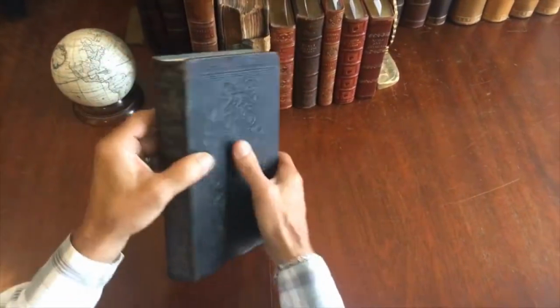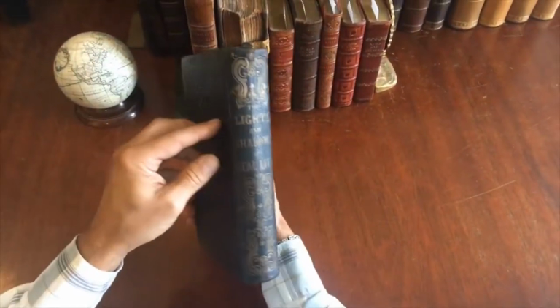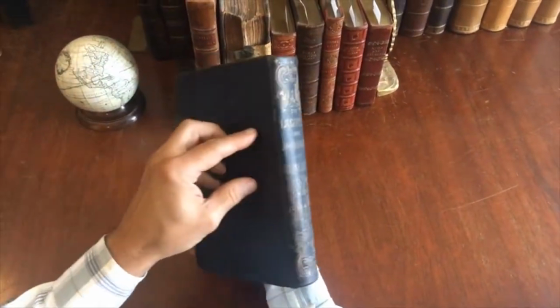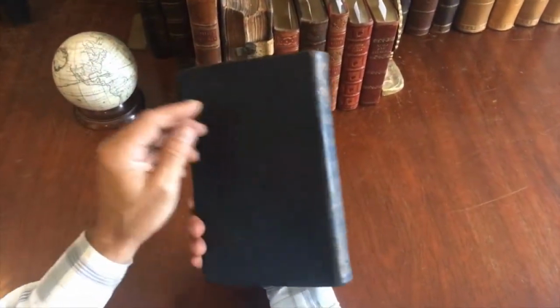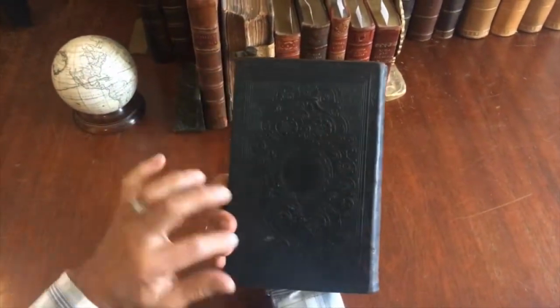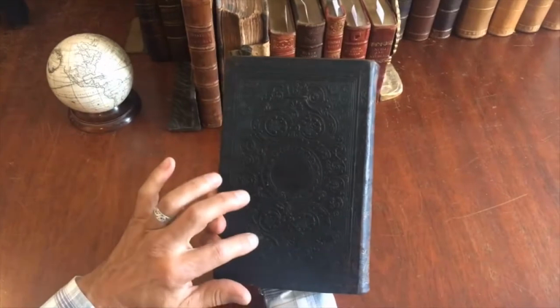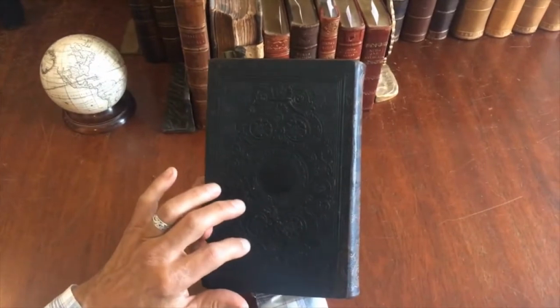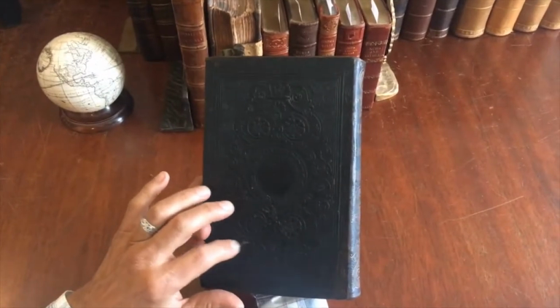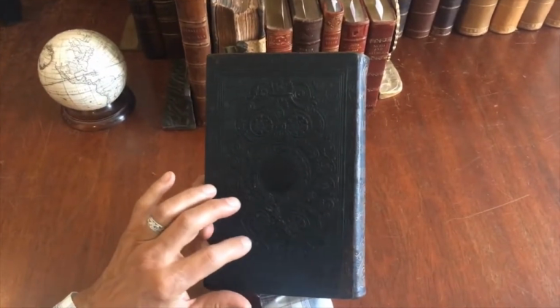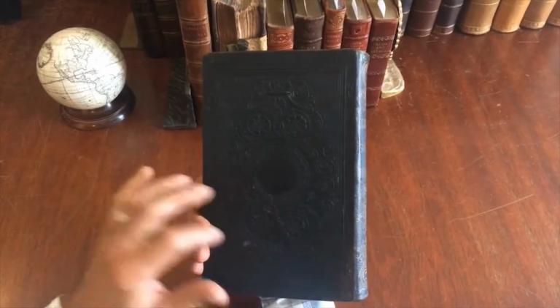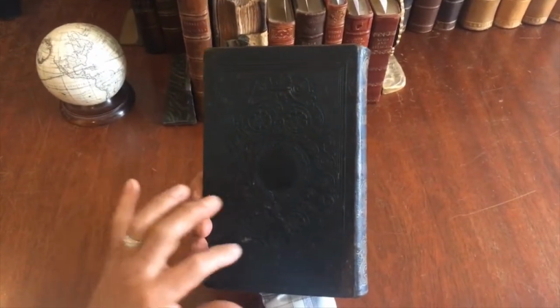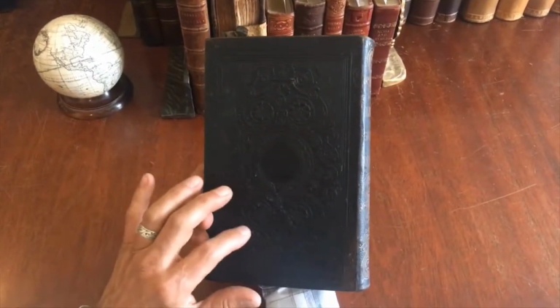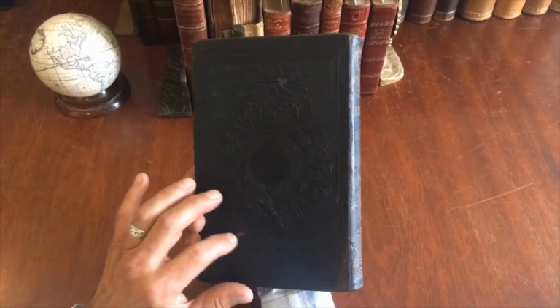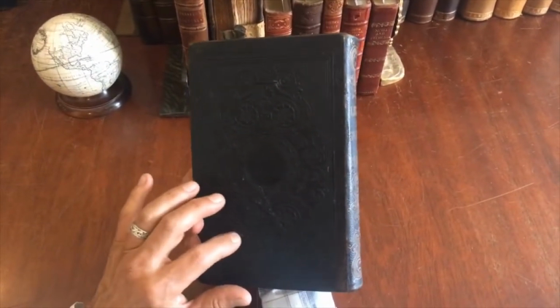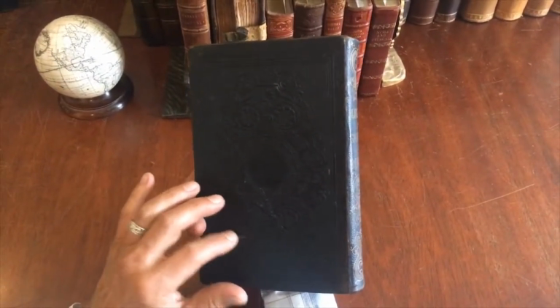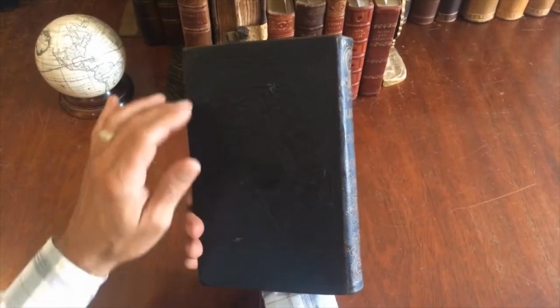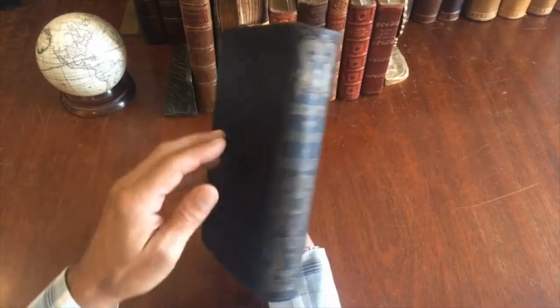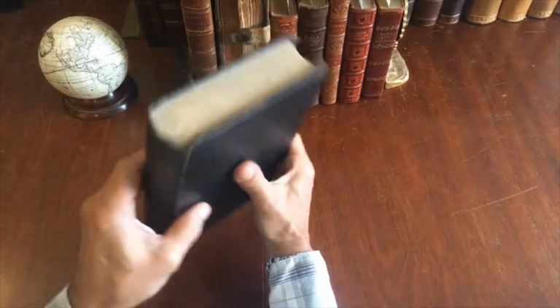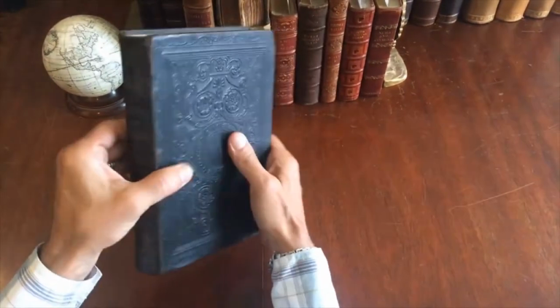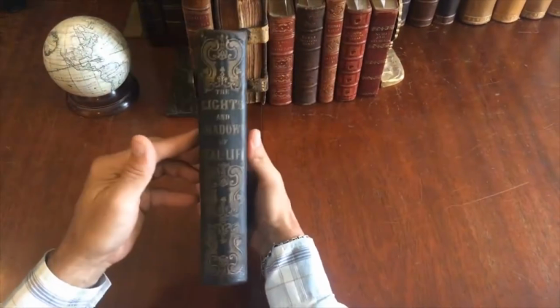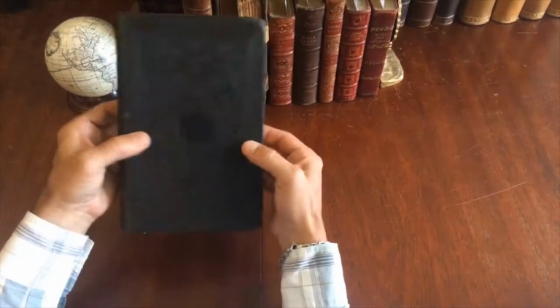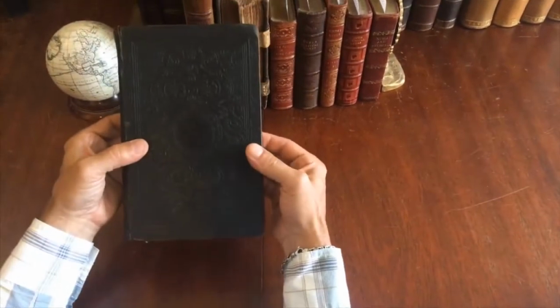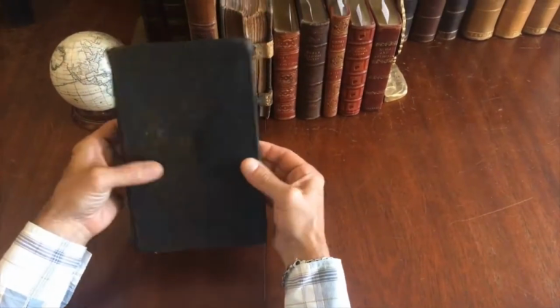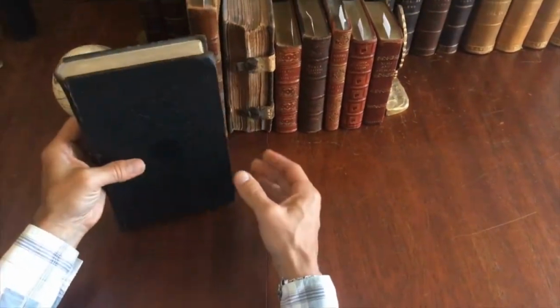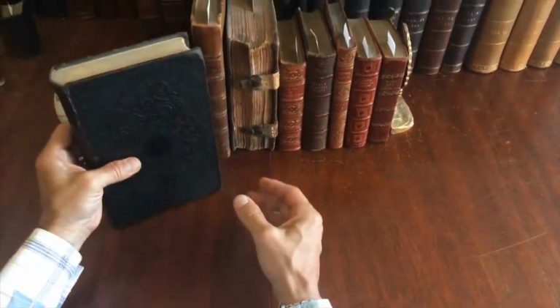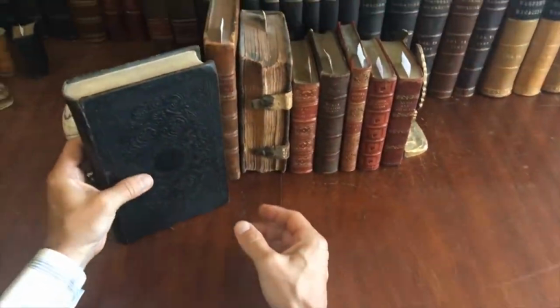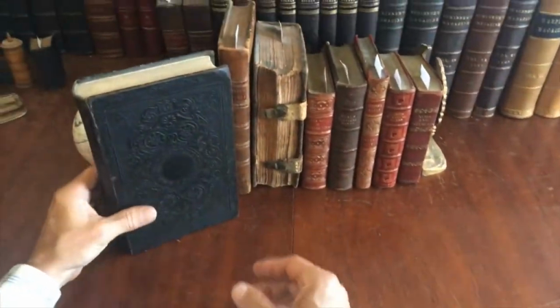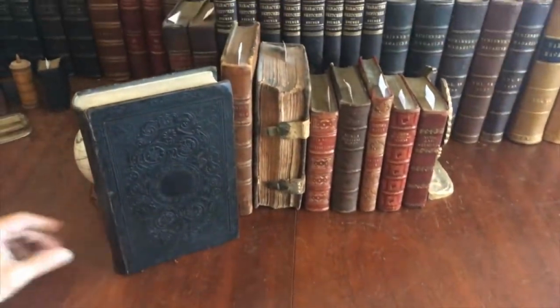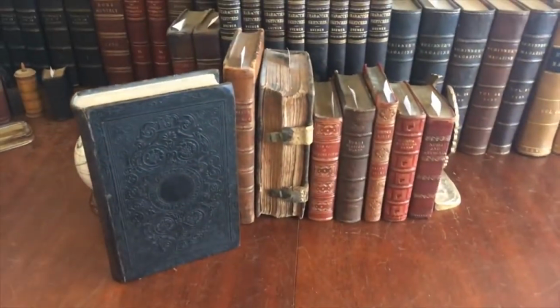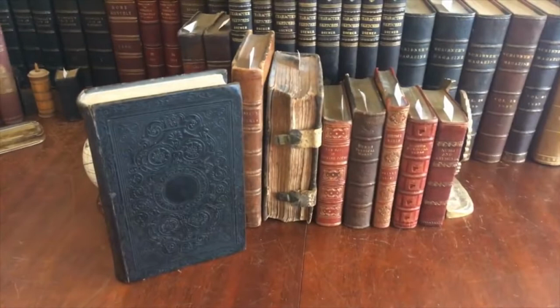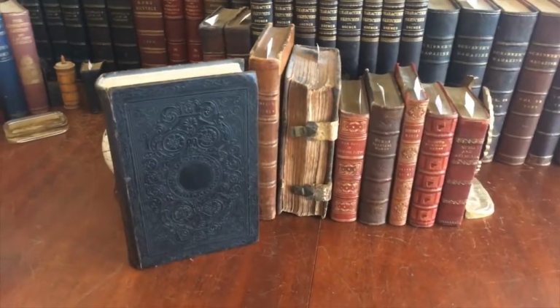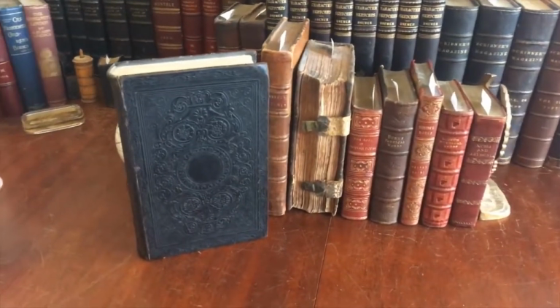We can see how it survives, with a little cracking at the head of the front joint and a tiny small minor hole in the spine, but really a very attractive book. It is available now online from me, Brian DeMambro.